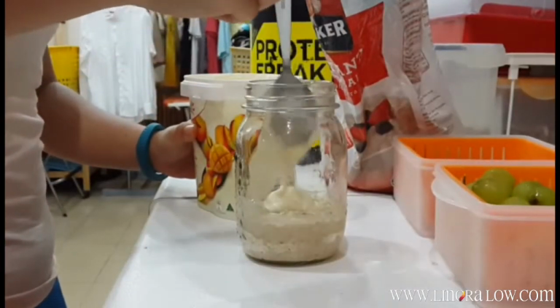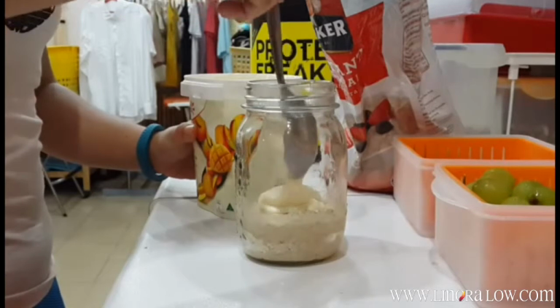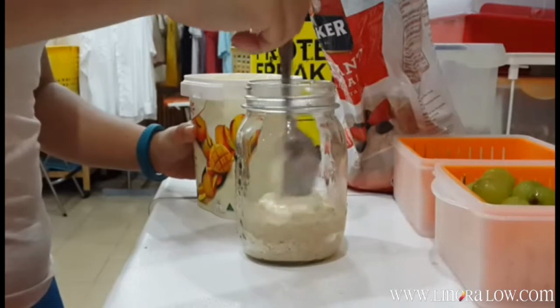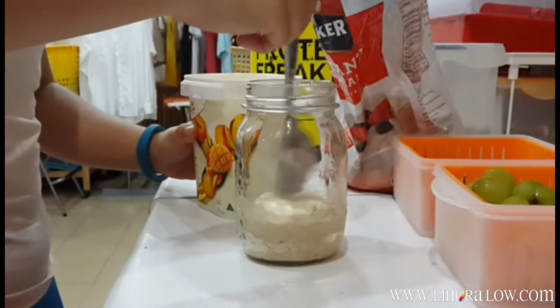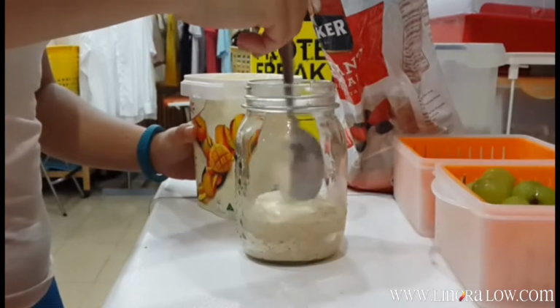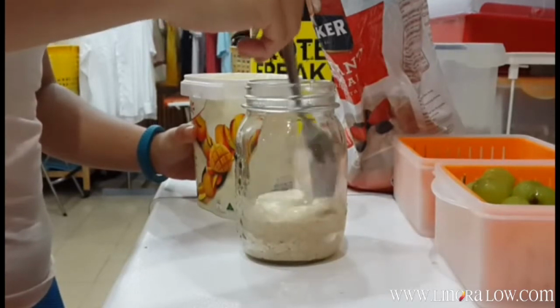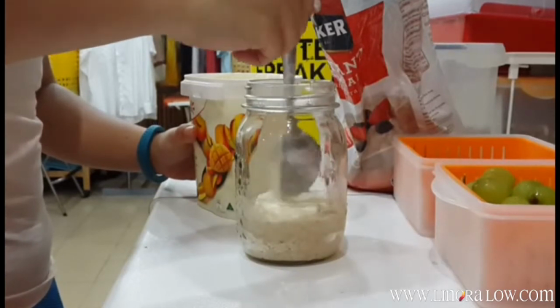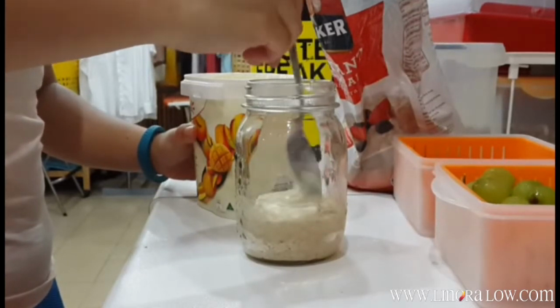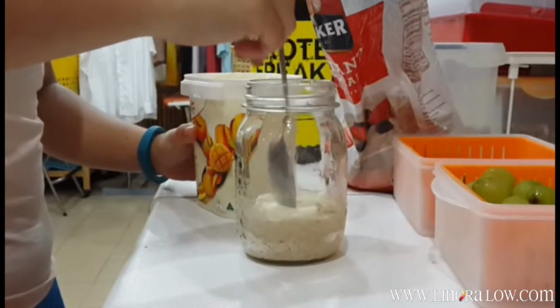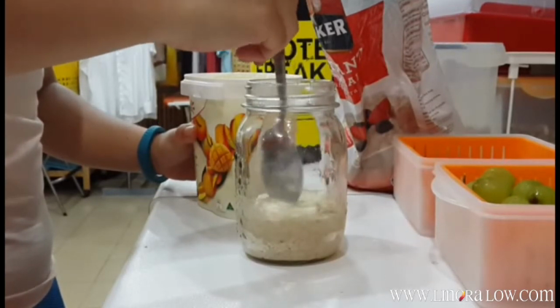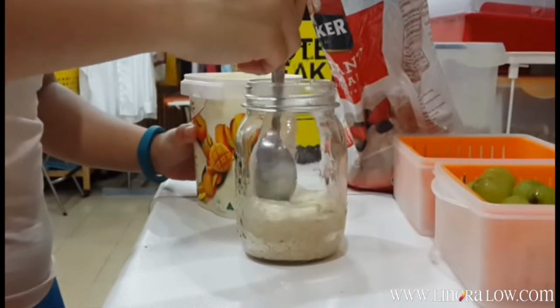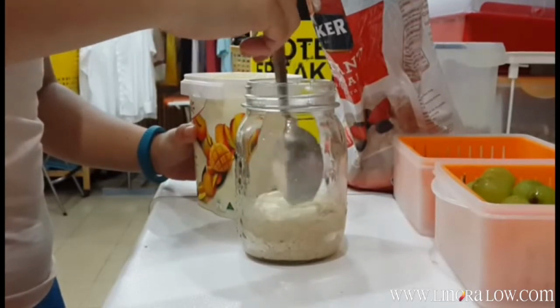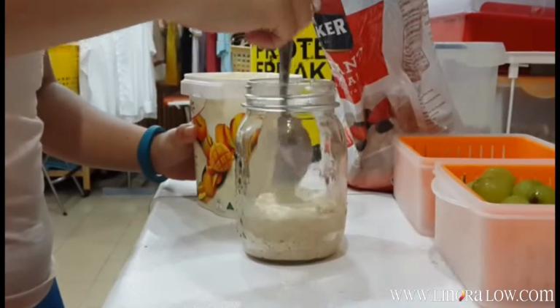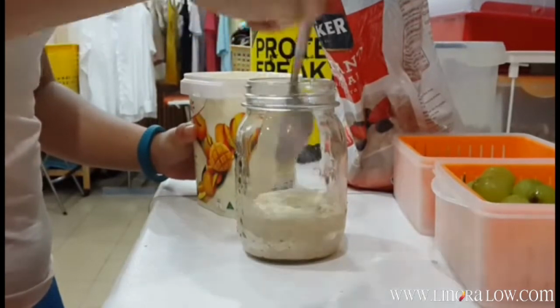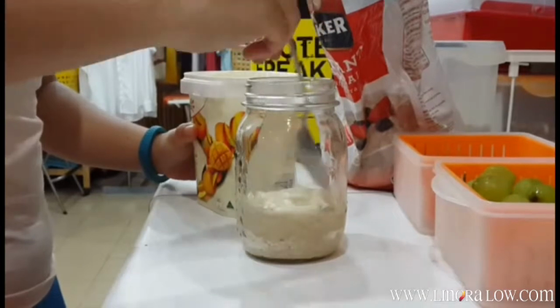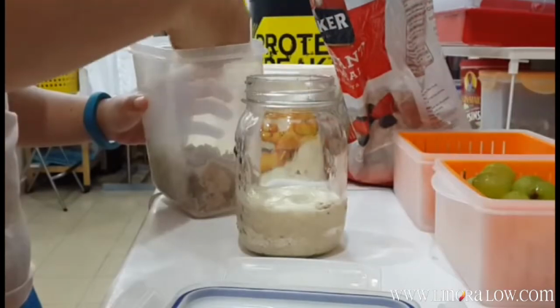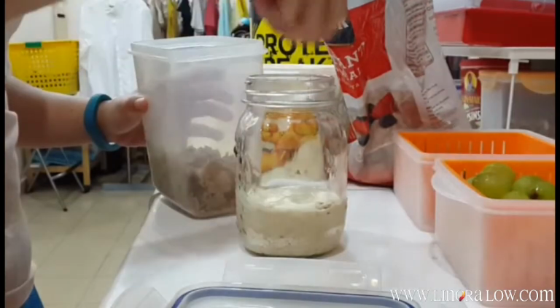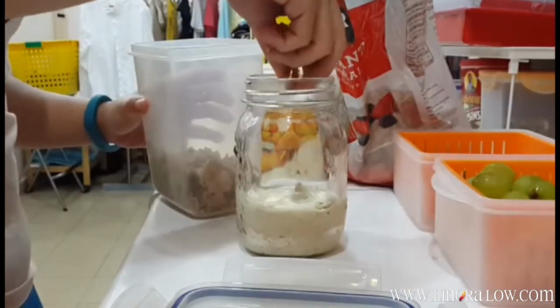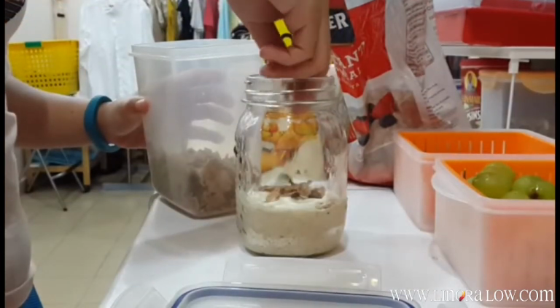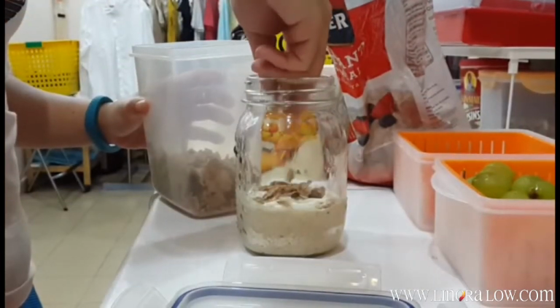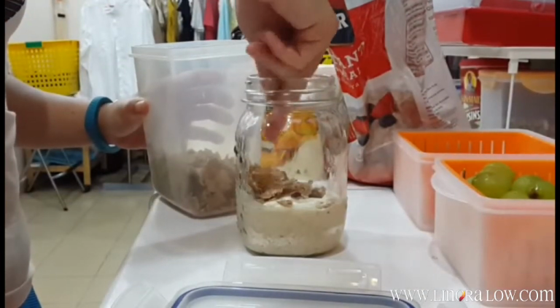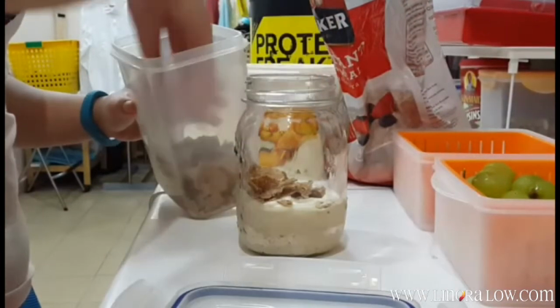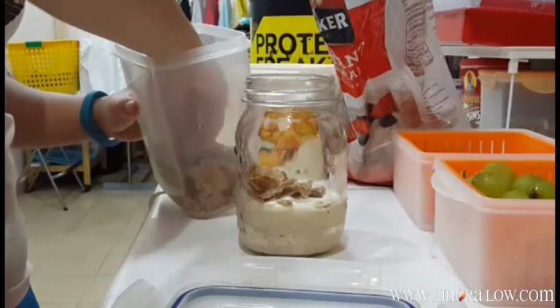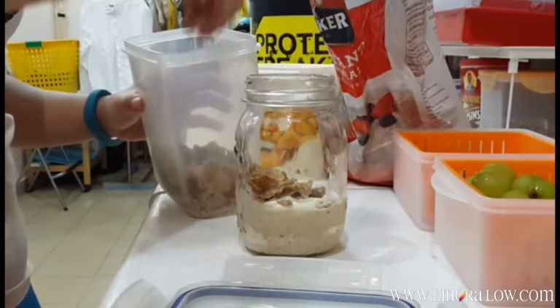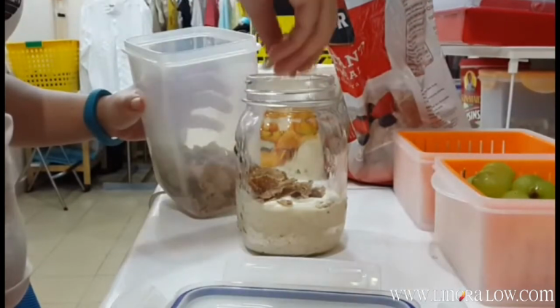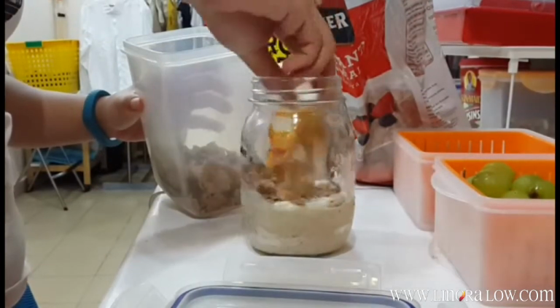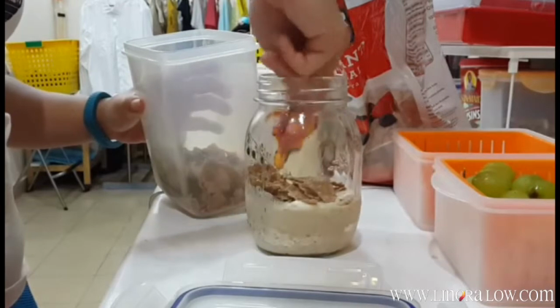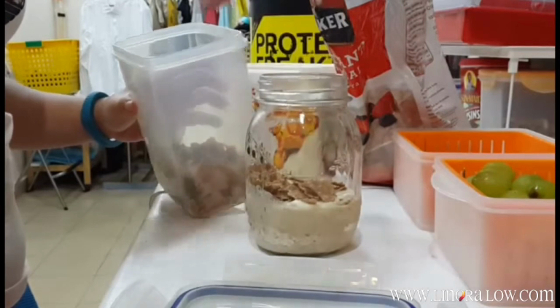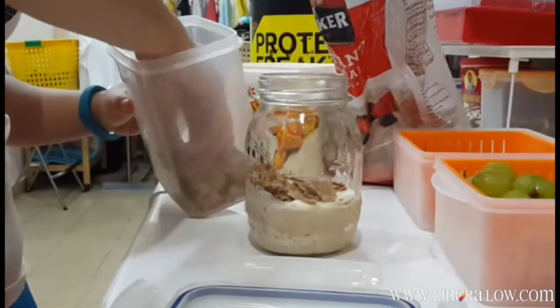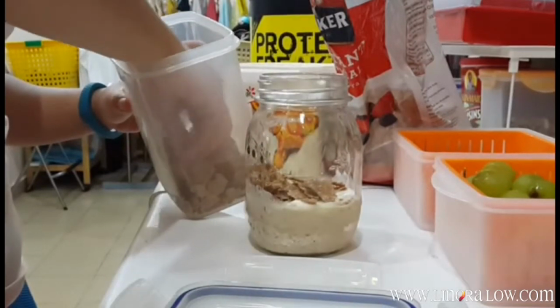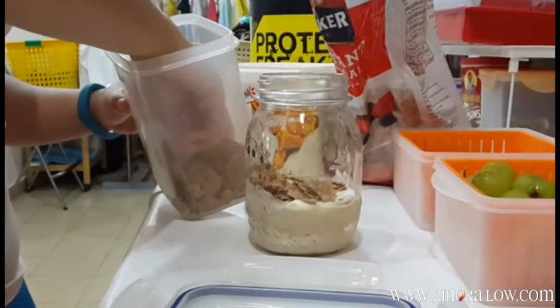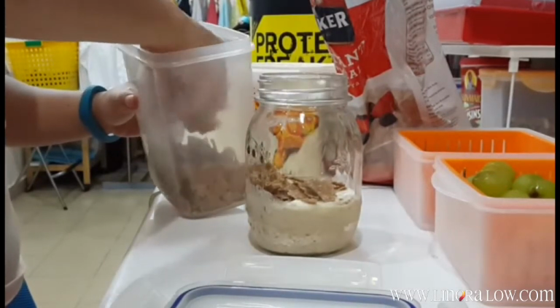Spread it out — oh, it's just like butter and cream. Because I like to see different layers, the next part is my cereal. And I put in quite a fair bit because I really want to see that layer outside of the jar.